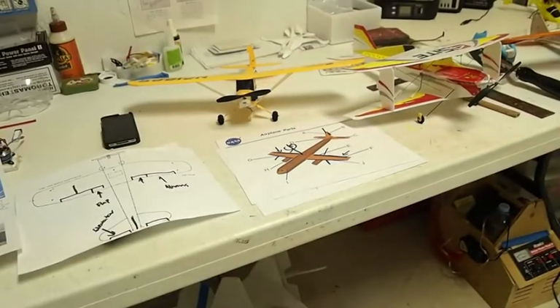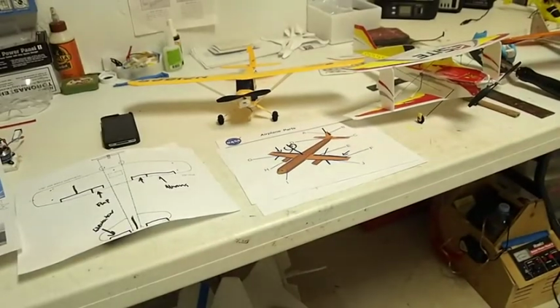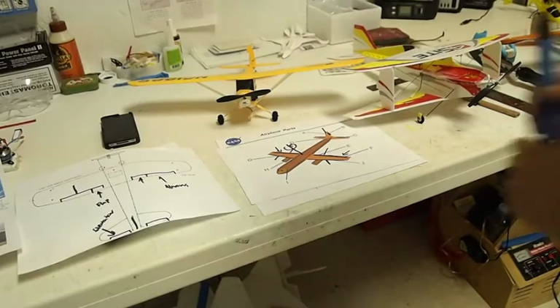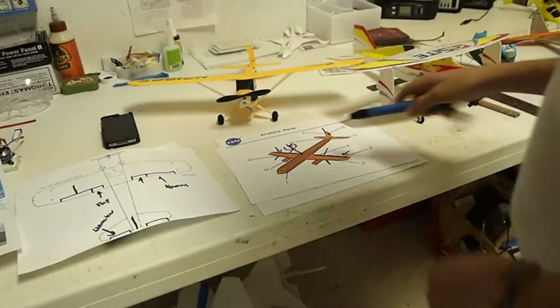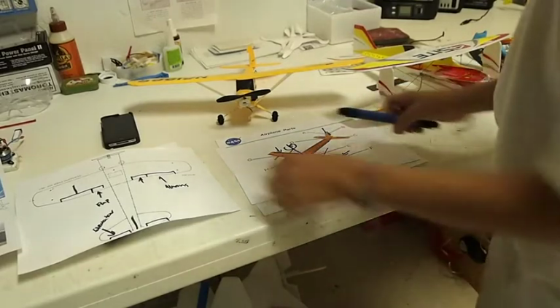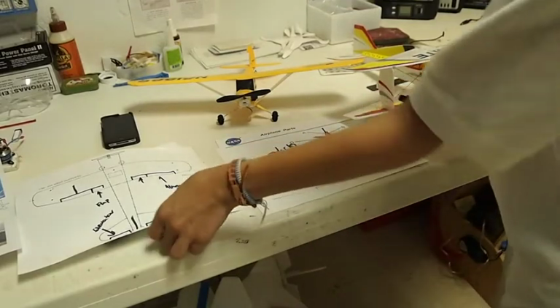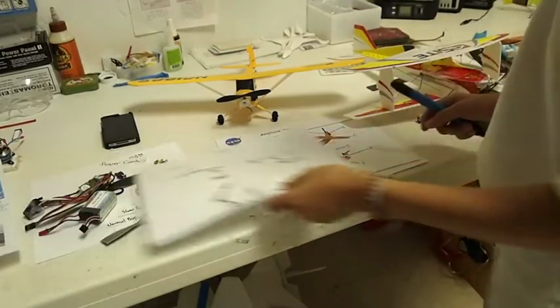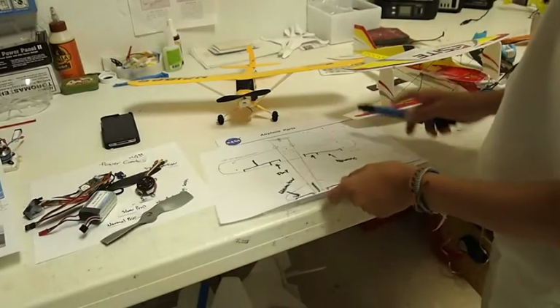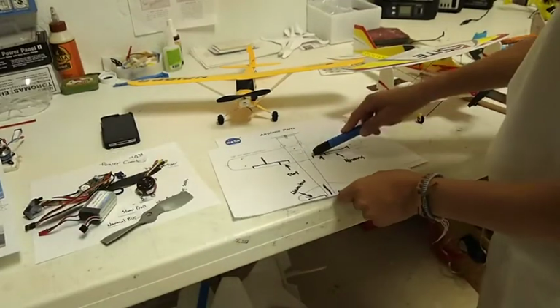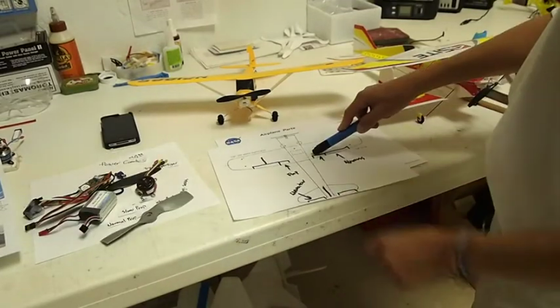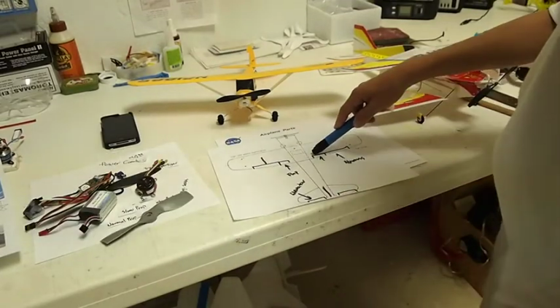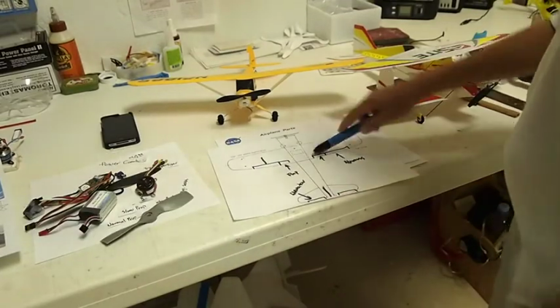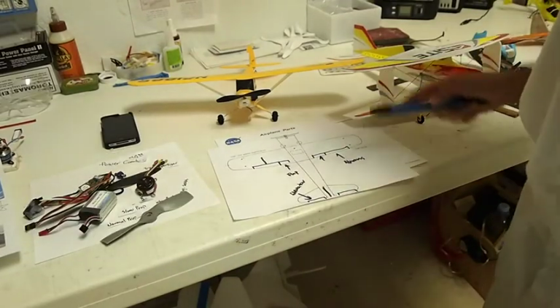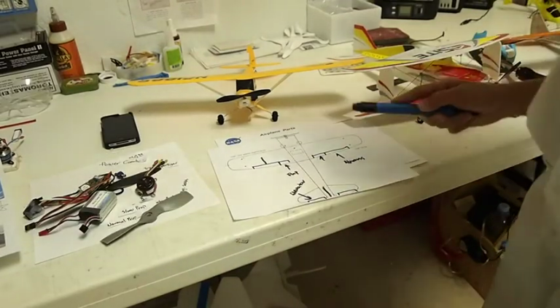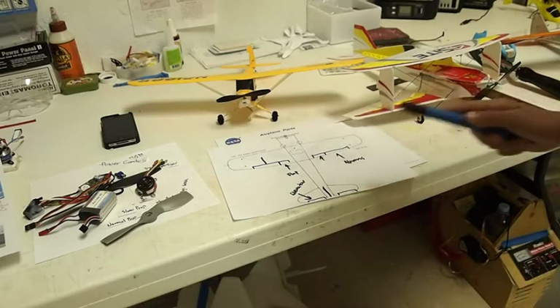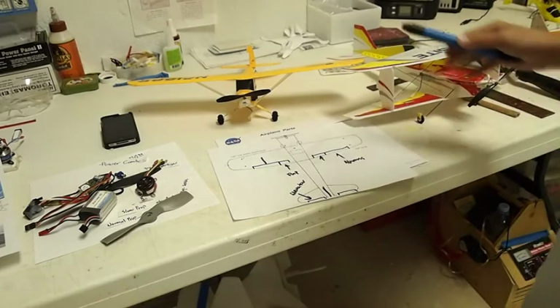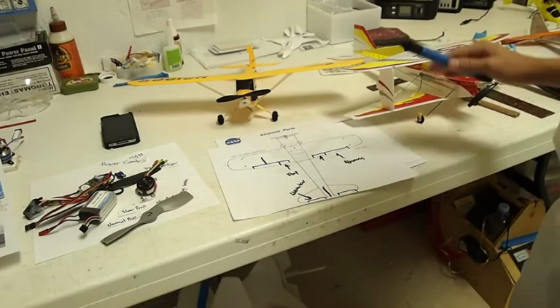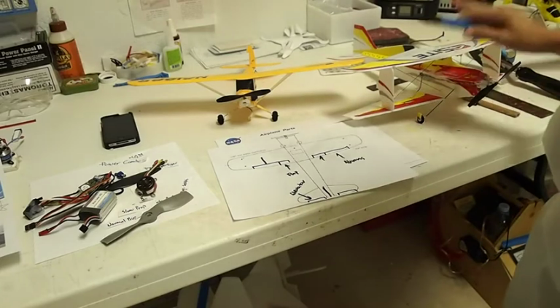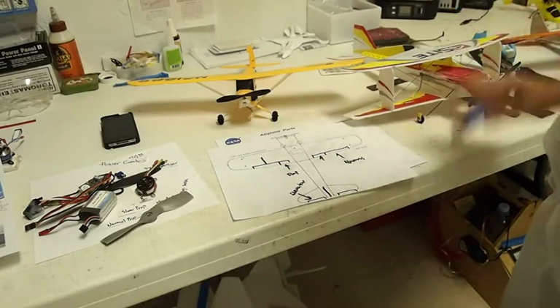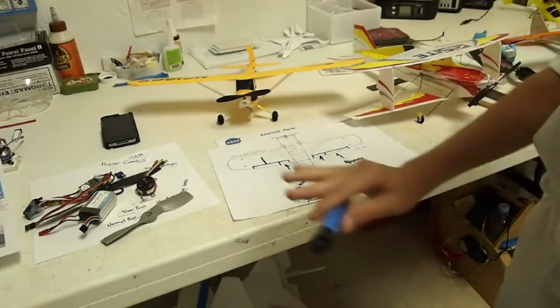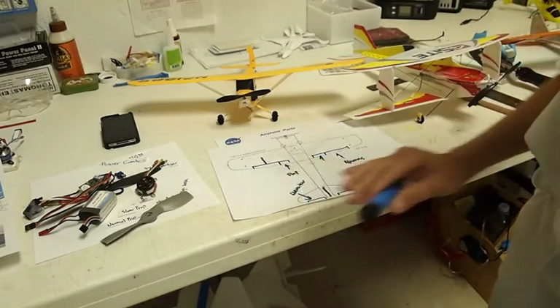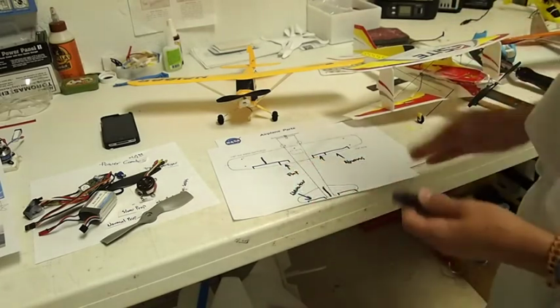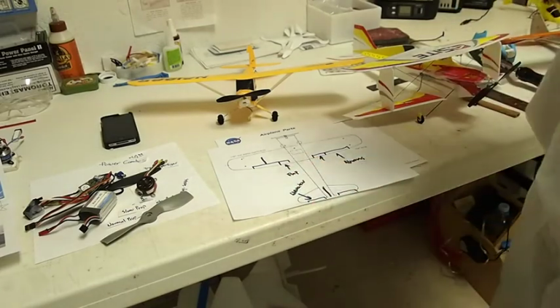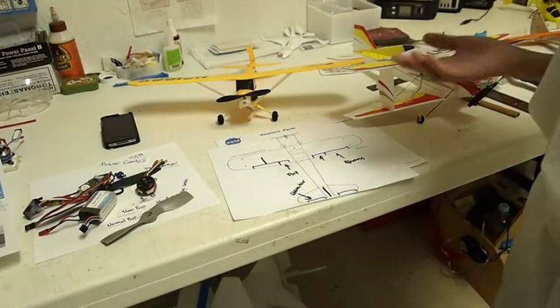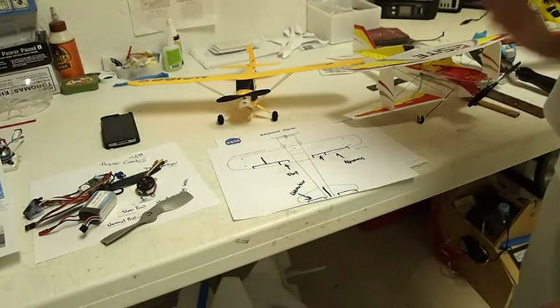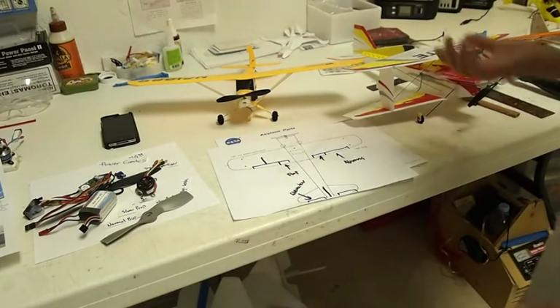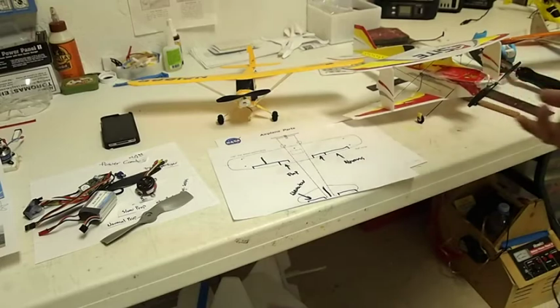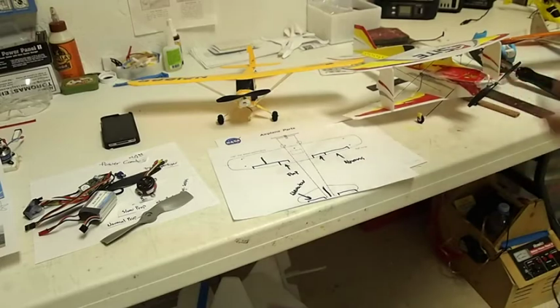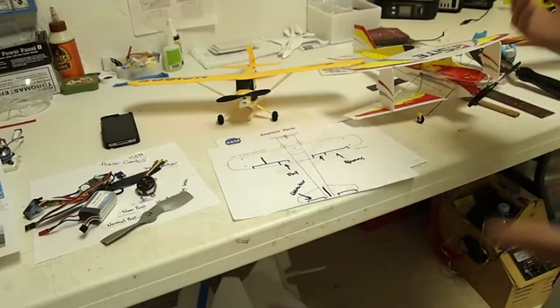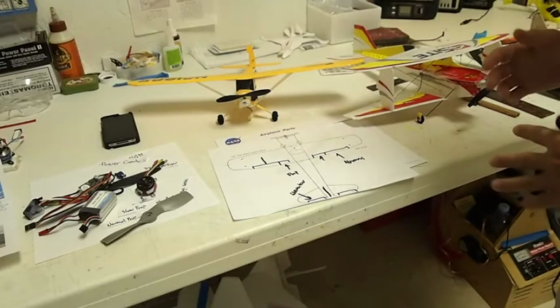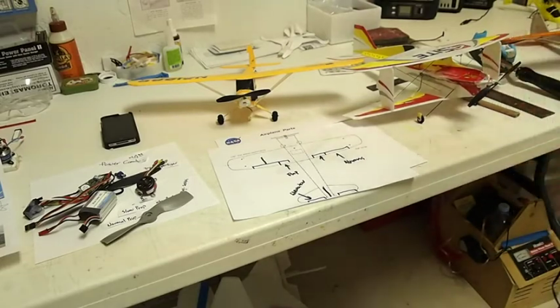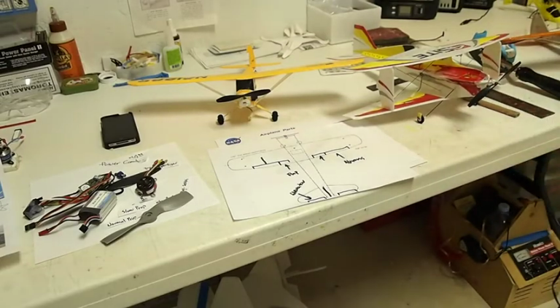In airplanes there are also flaps, which are this one here, but you don't really need them. What they do is make the airplane slow down so it can land slower, but you don't need that until you're building larger scale airplanes.